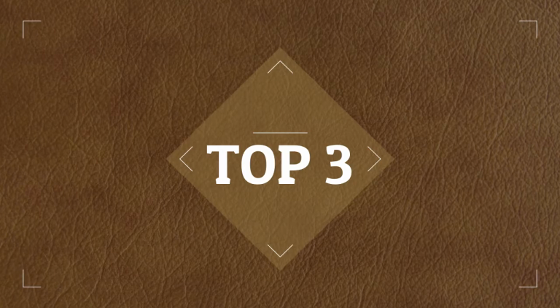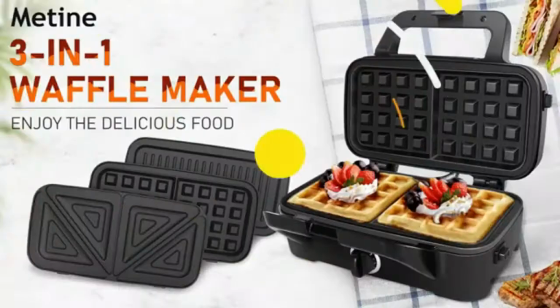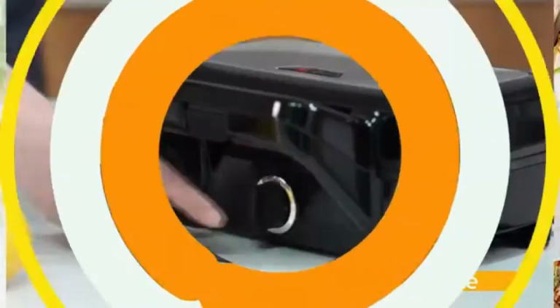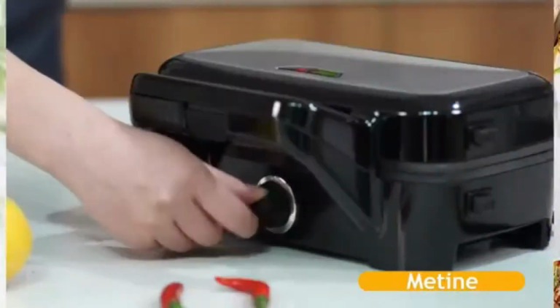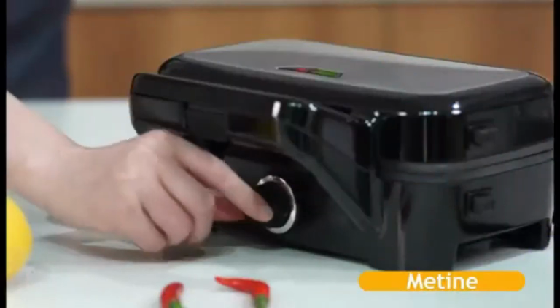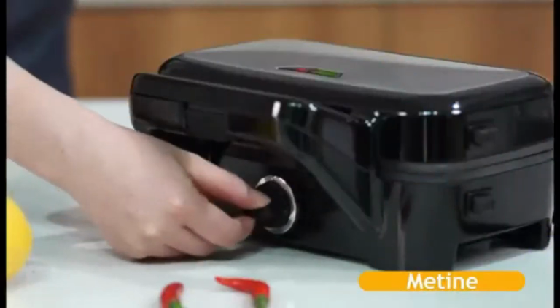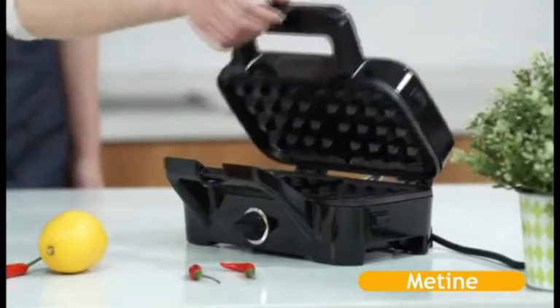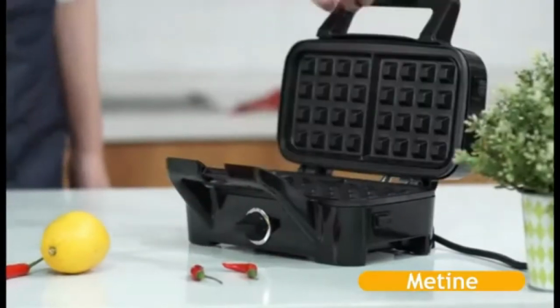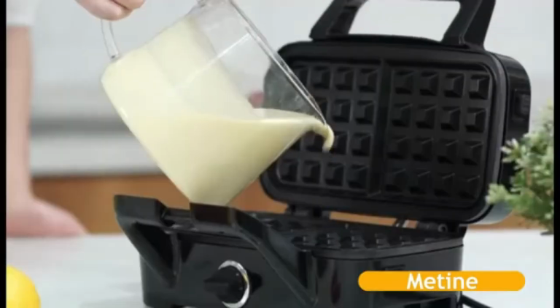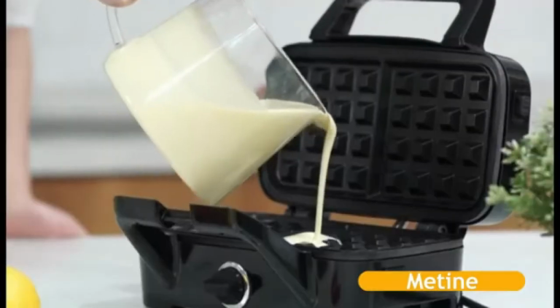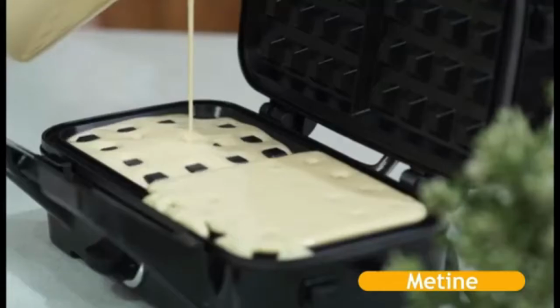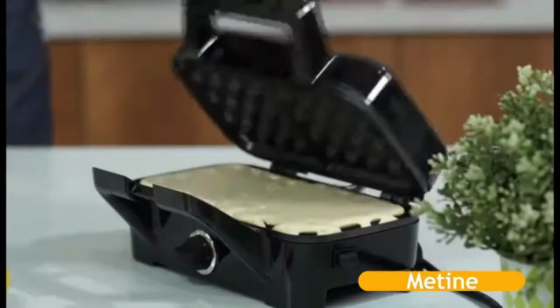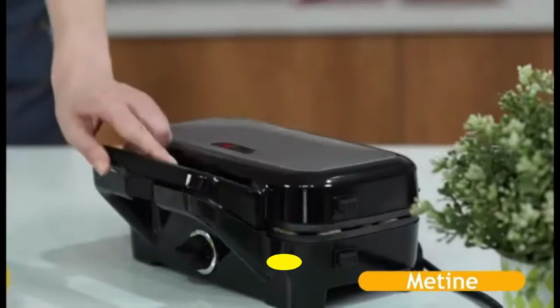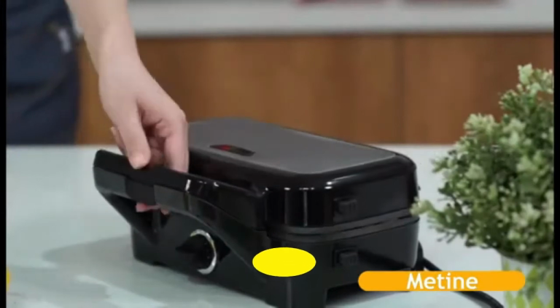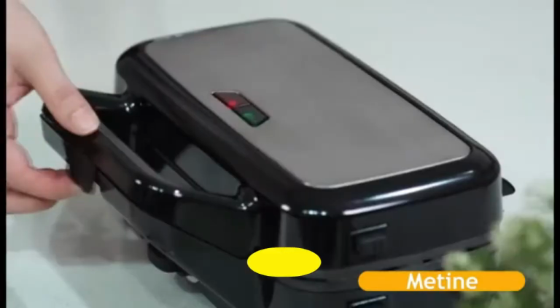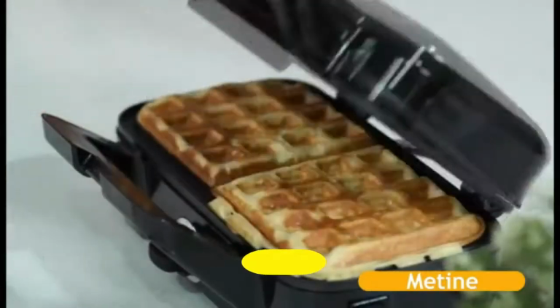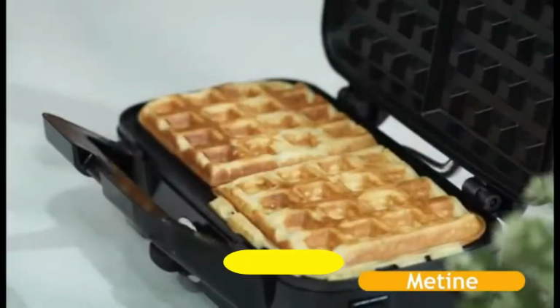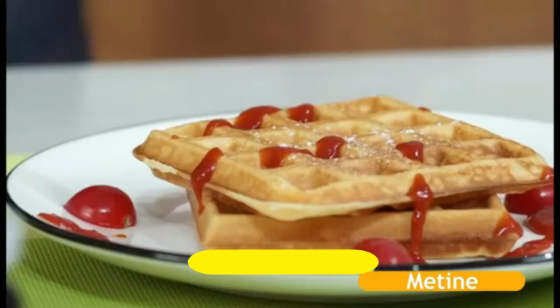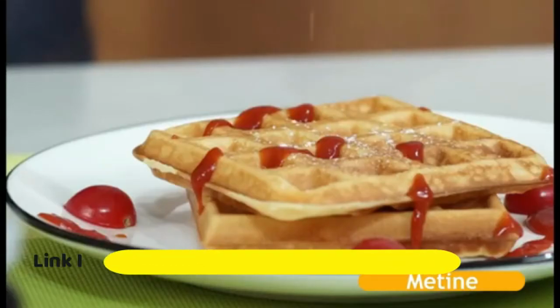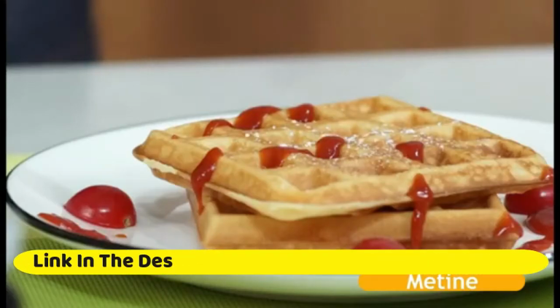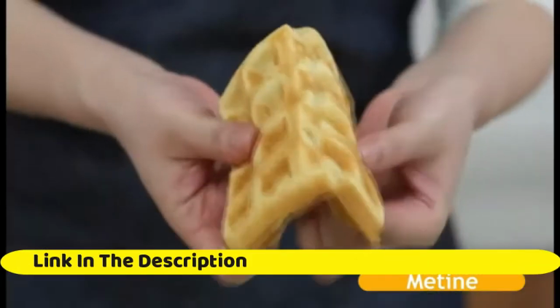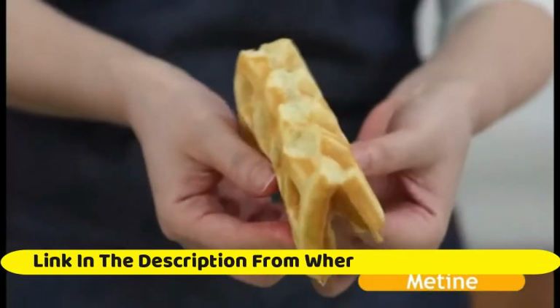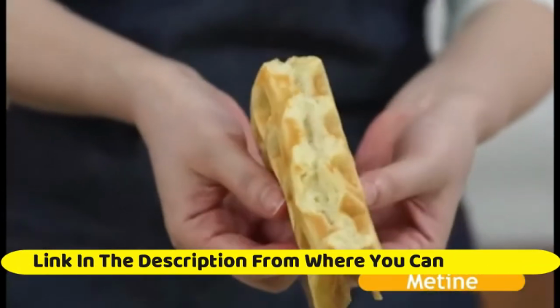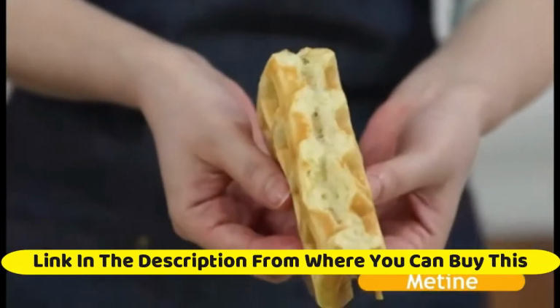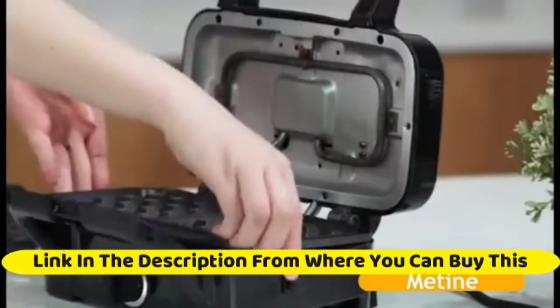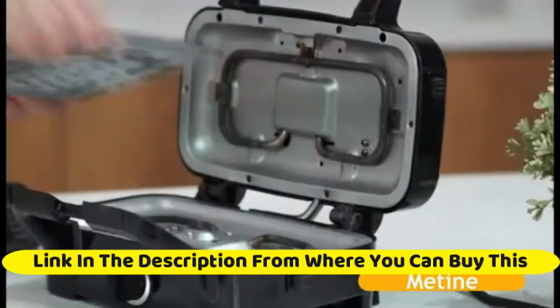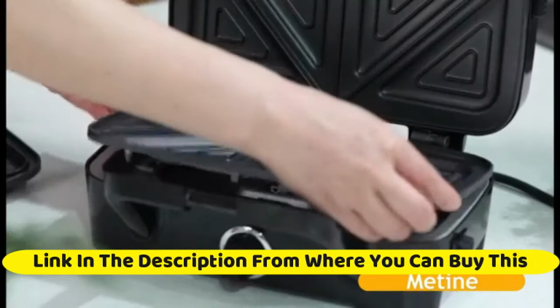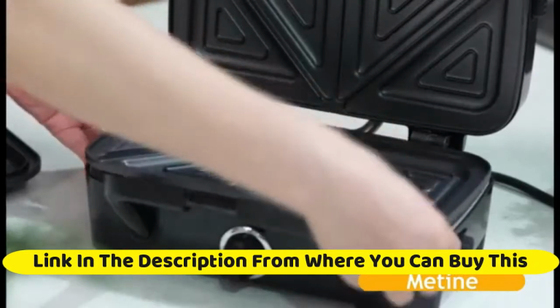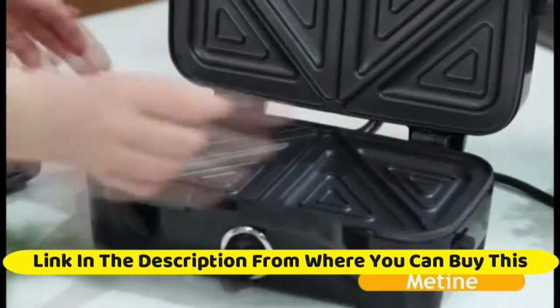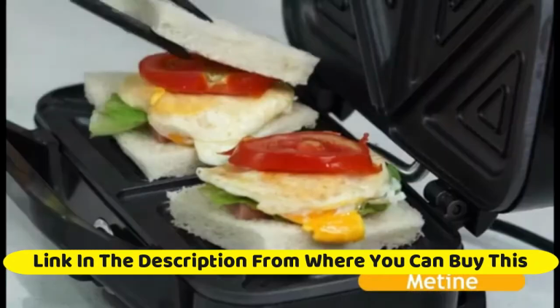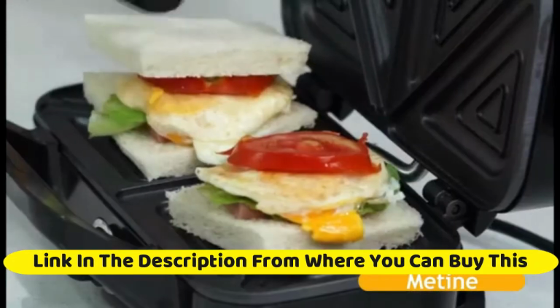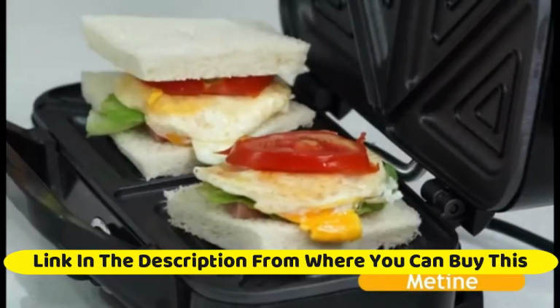Mateen Sandwich Maker Waffle Maker, 3-in-1 Waffle Iron 1200W Power Panini Press with removable plates, 5-gears temperature control, non-stick coating, cool touch handle, anti-skid feet for breakfast.